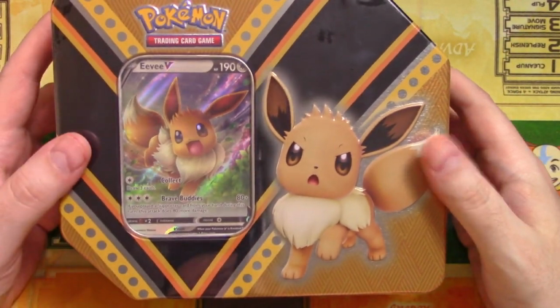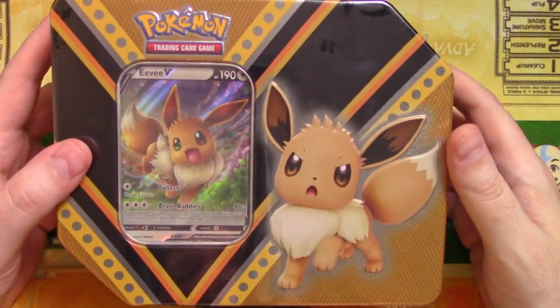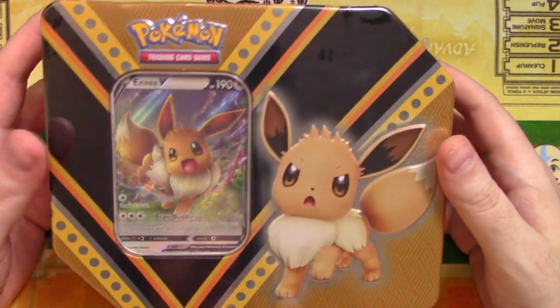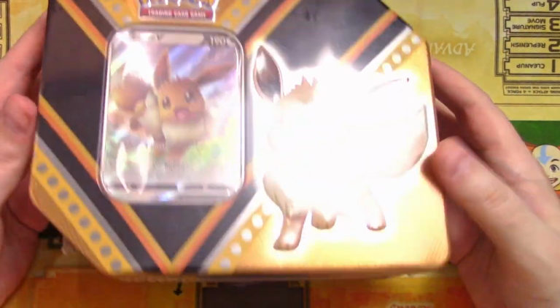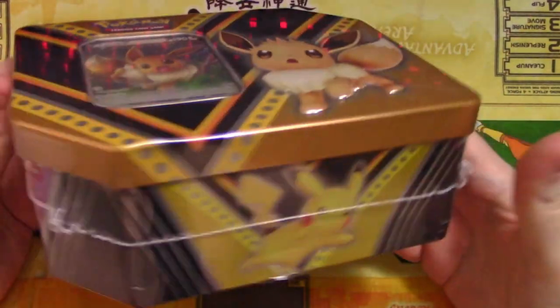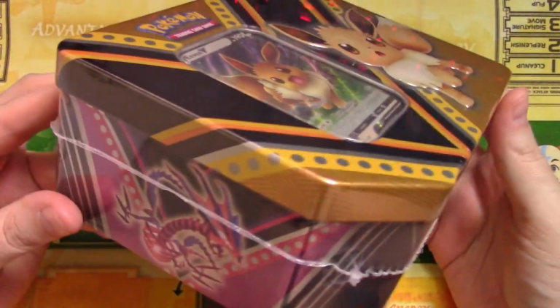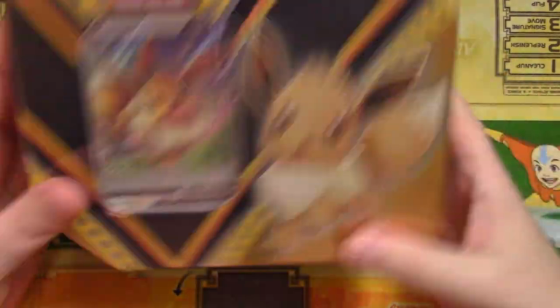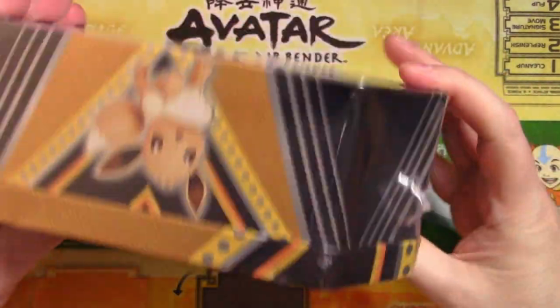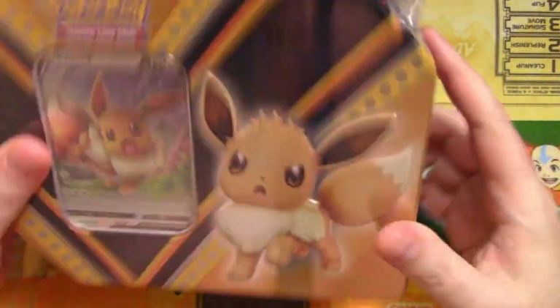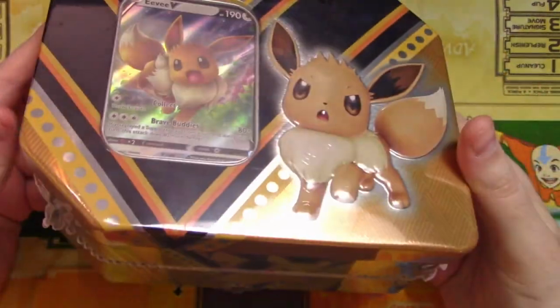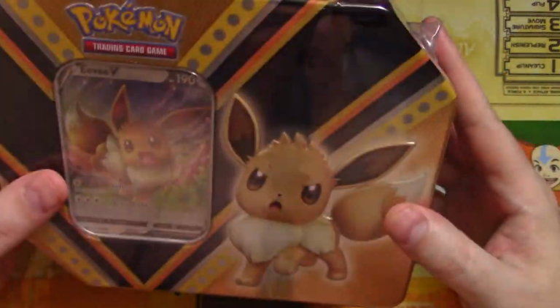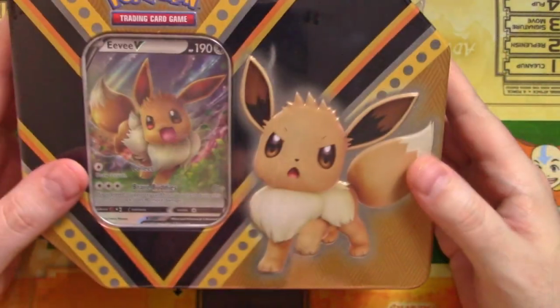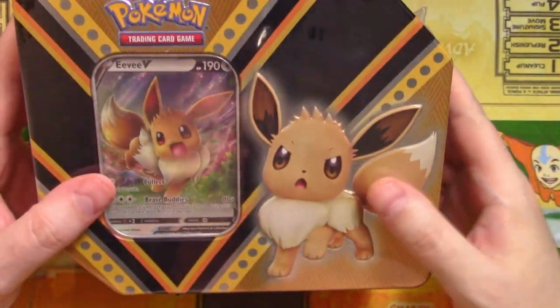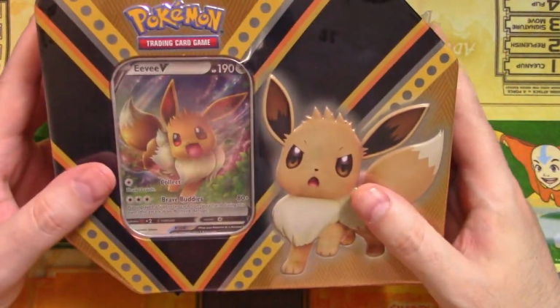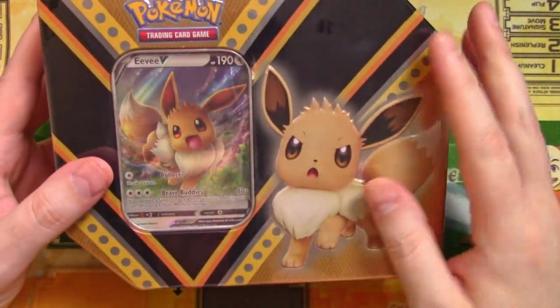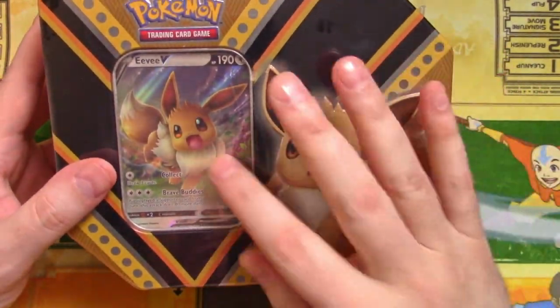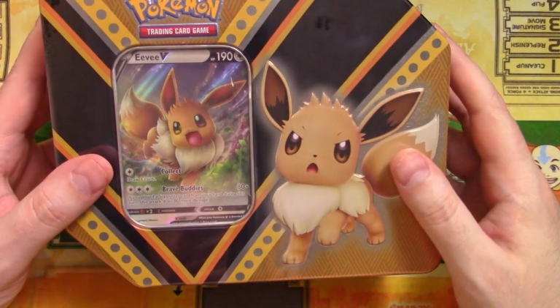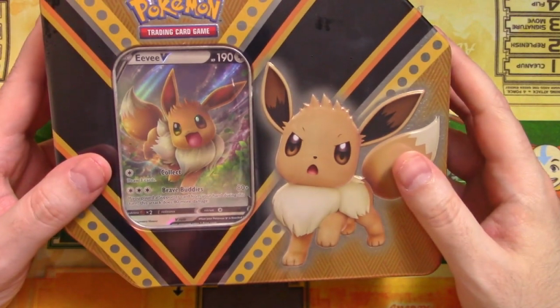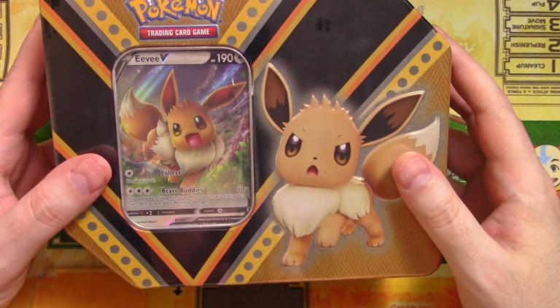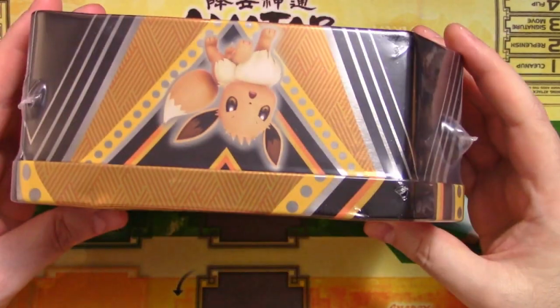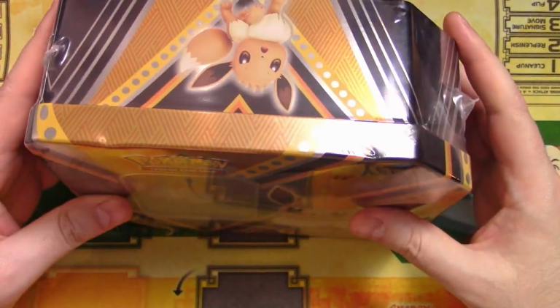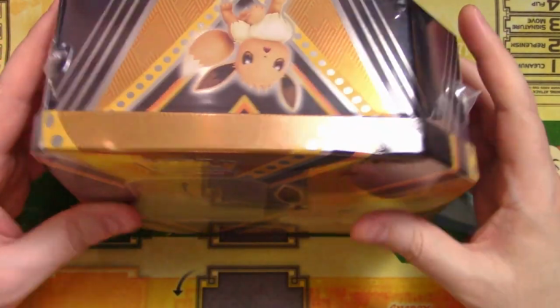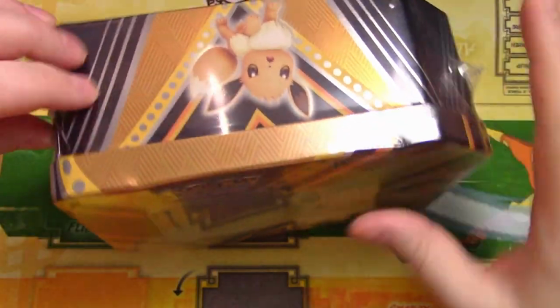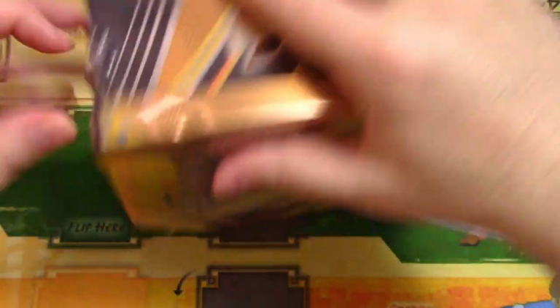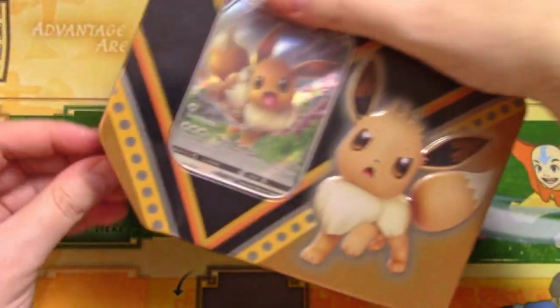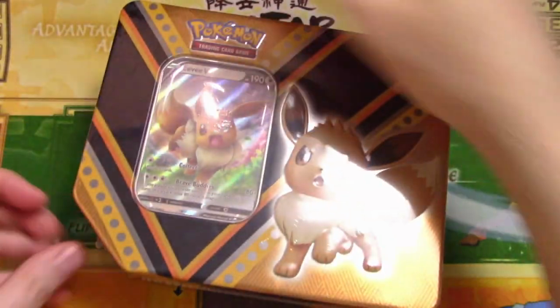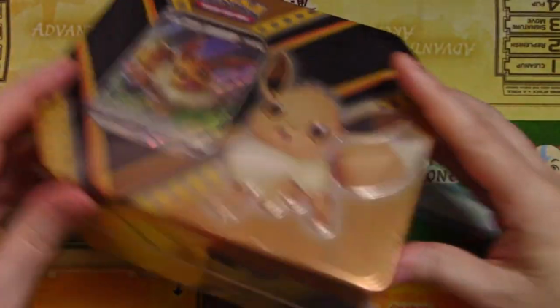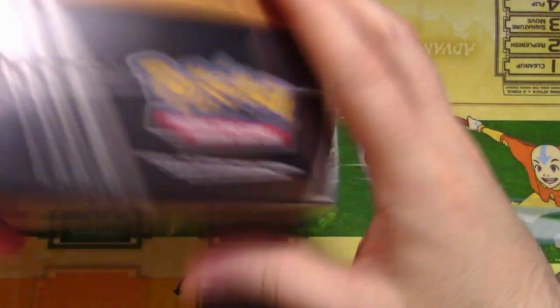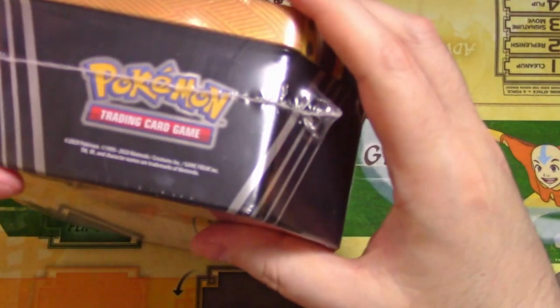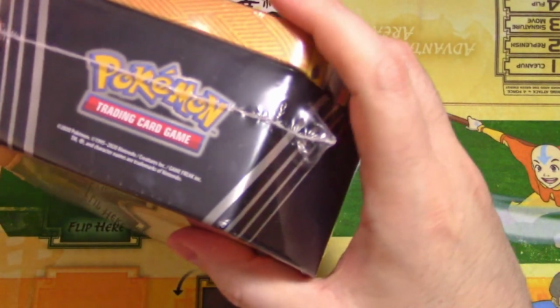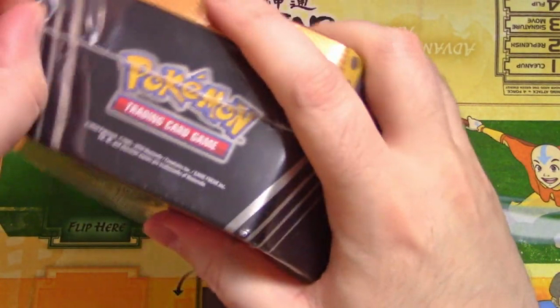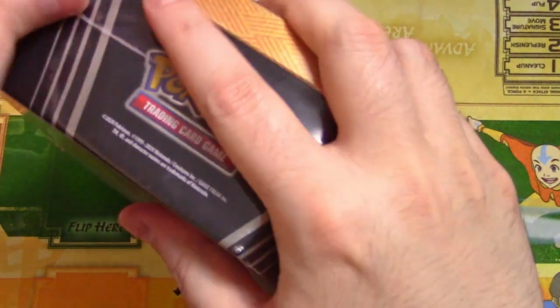It is the Eevee Booster Pack tin. I'm actually not a huge fan of Eevee, but that card just looks neat. So we're going to crack it open, look at the Eevee card, and open up the booster packs along with it.